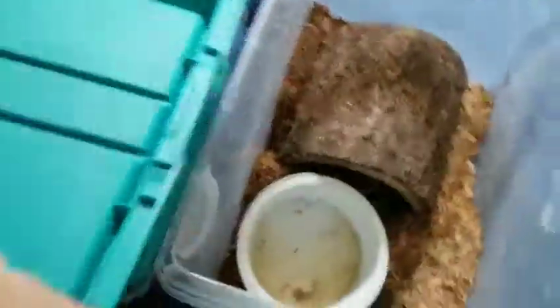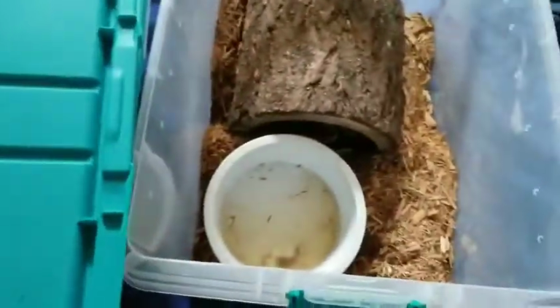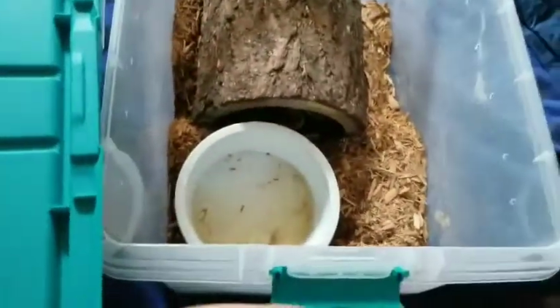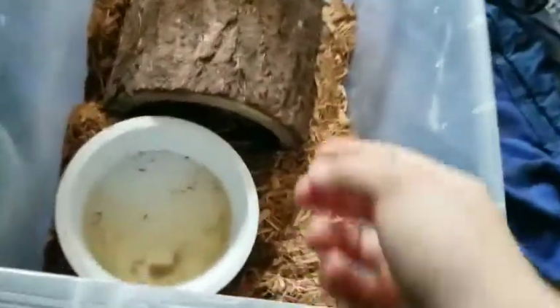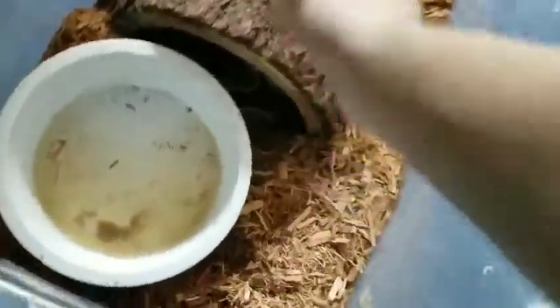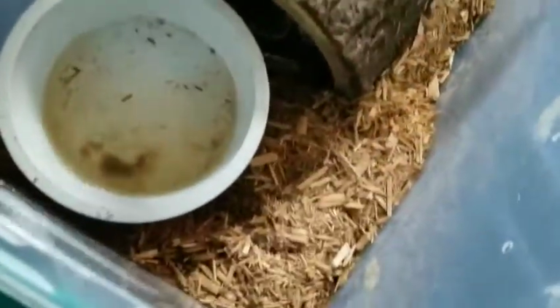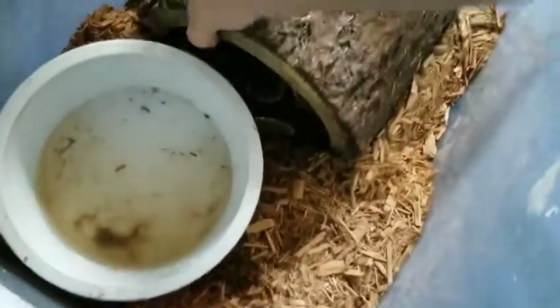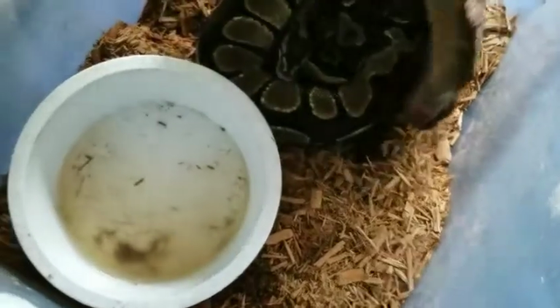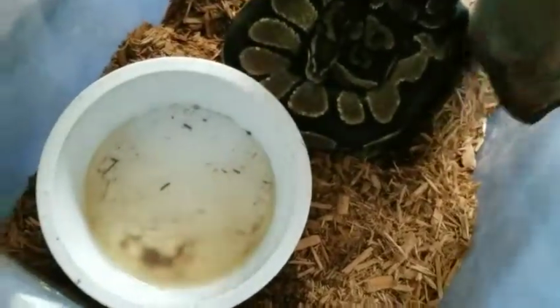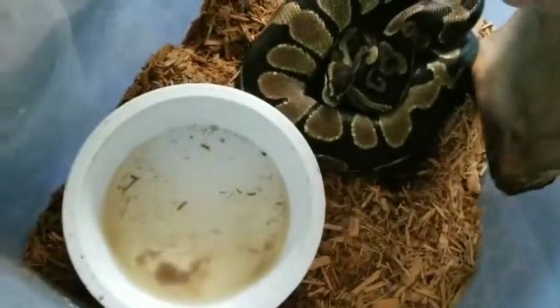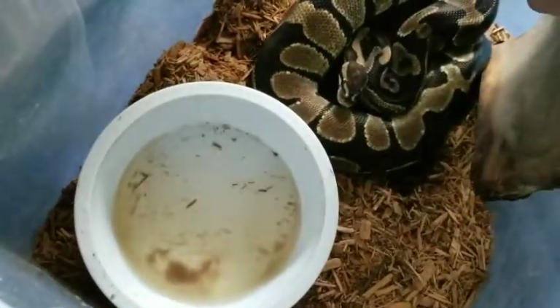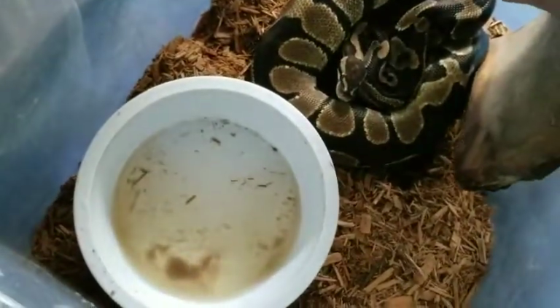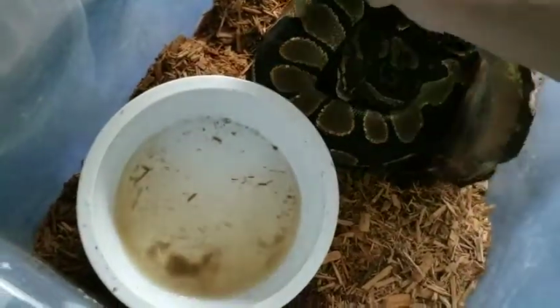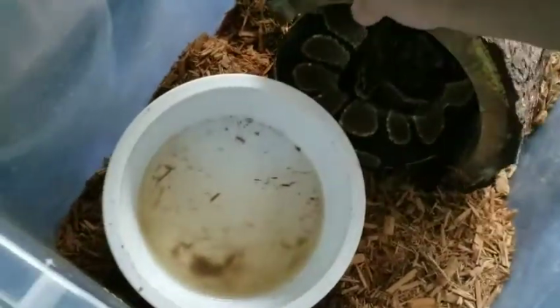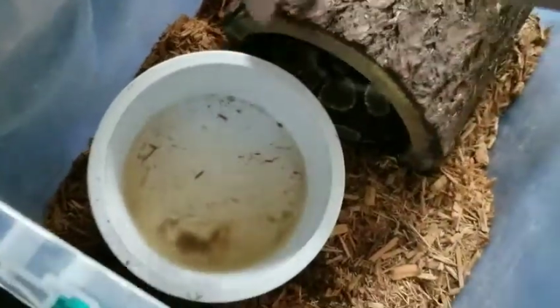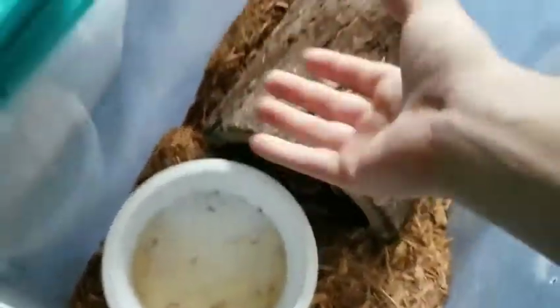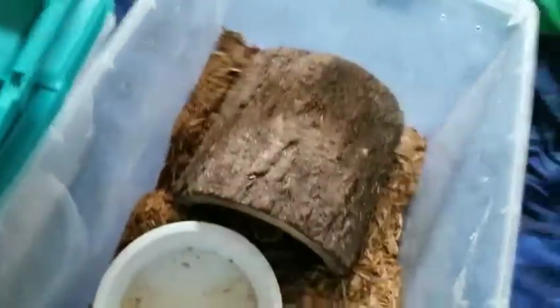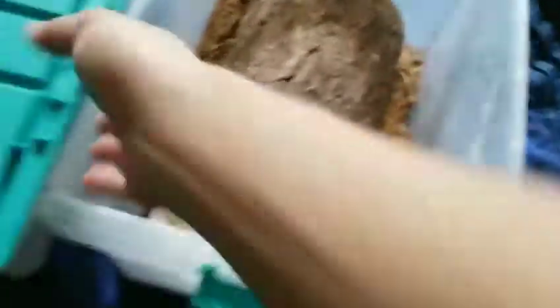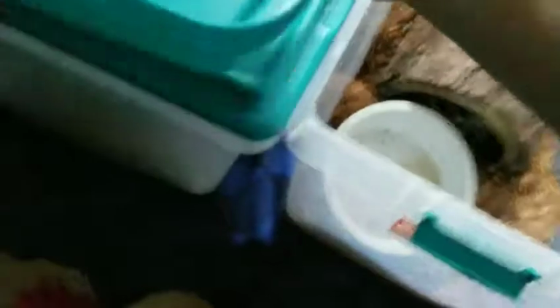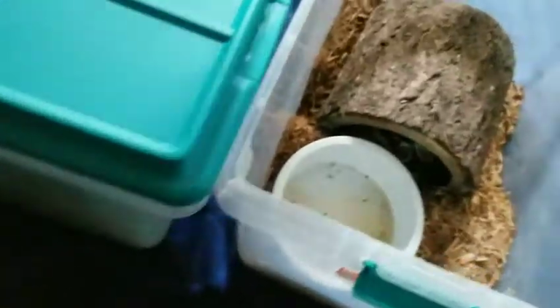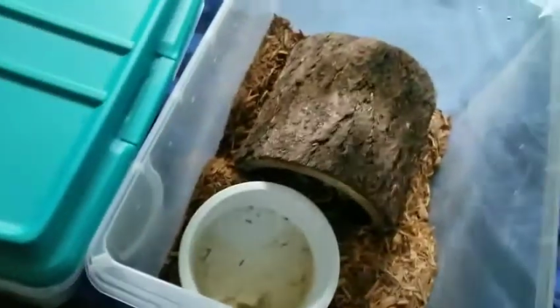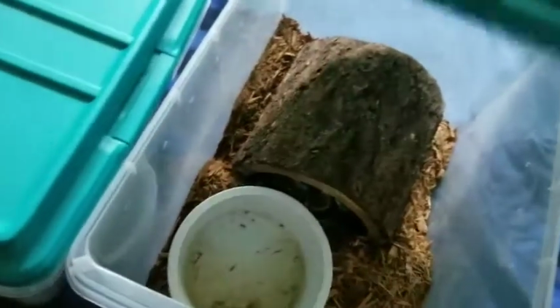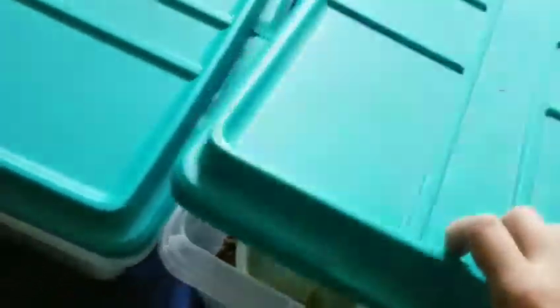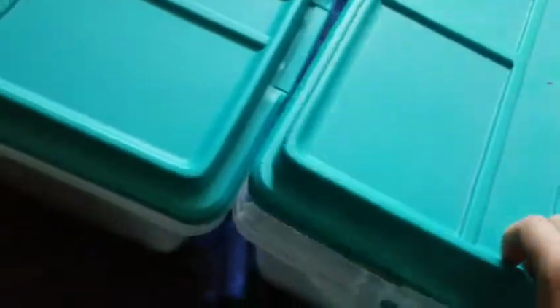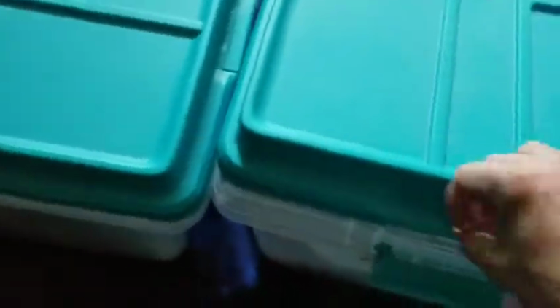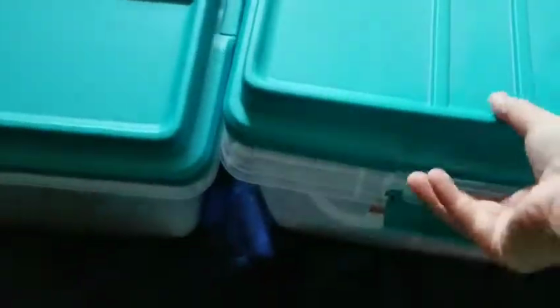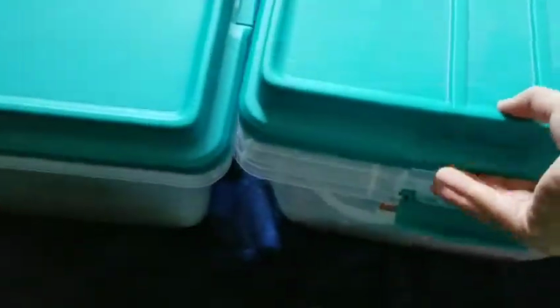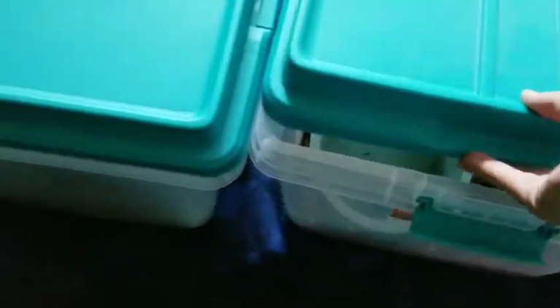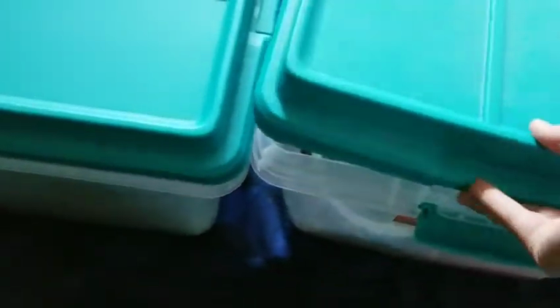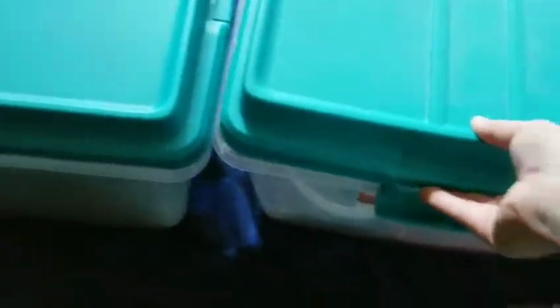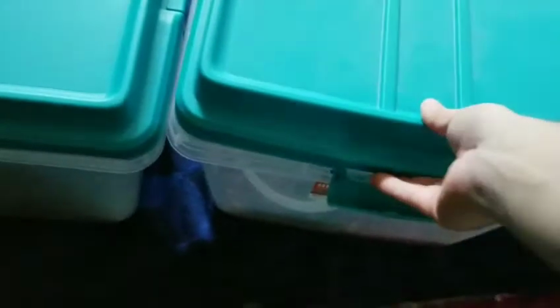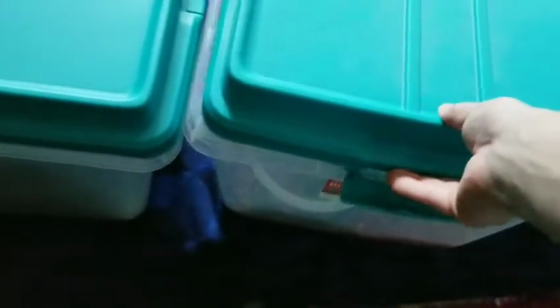Oh, he got his water bowl dirty - I just gave him fresh water this morning too. And TJ ate as well, awesome. I'm sure they were both hungry after not eating last week.